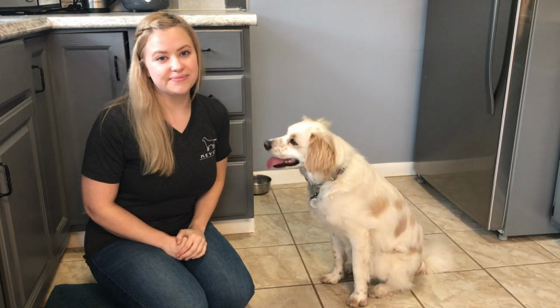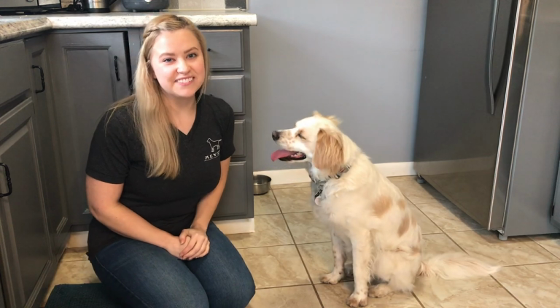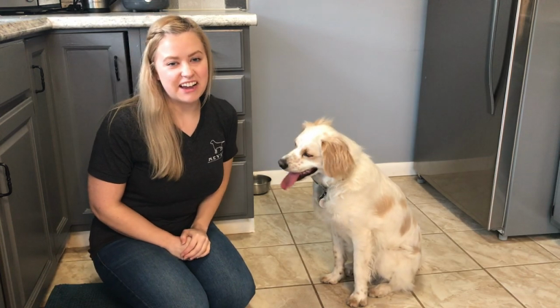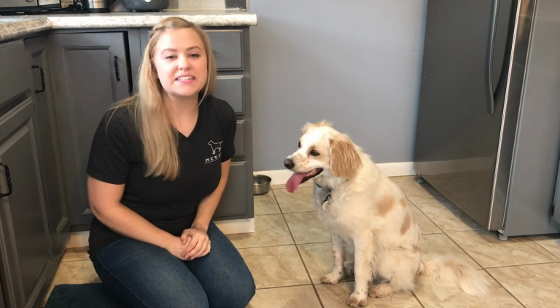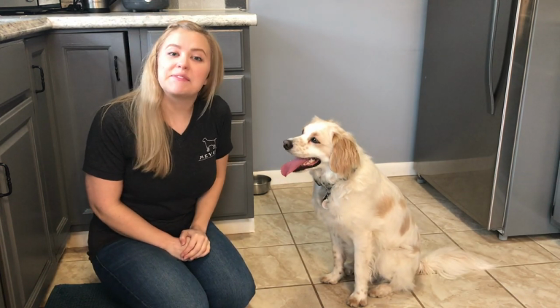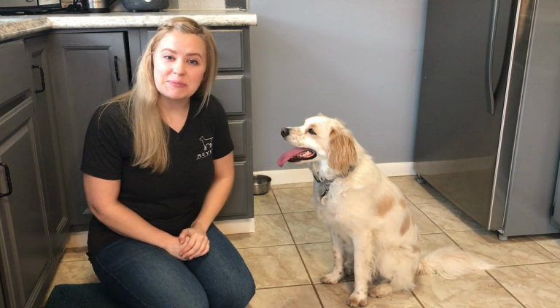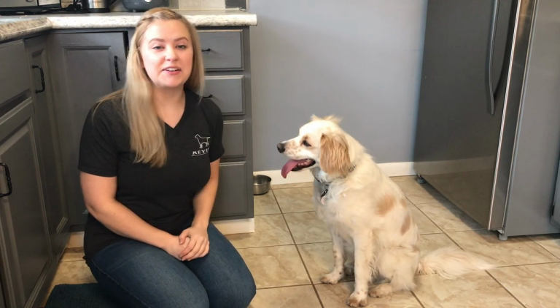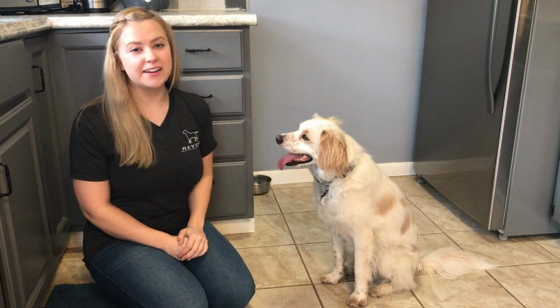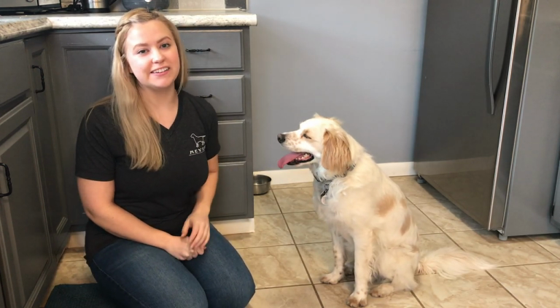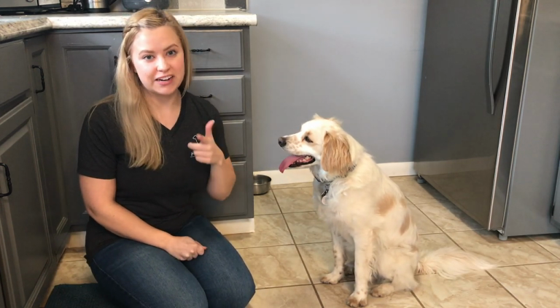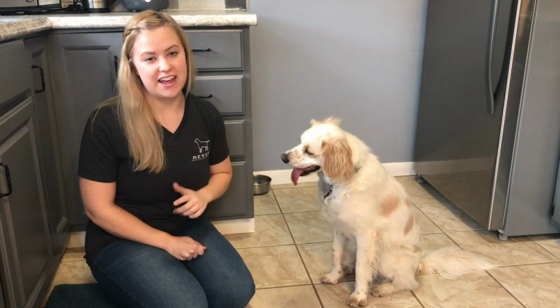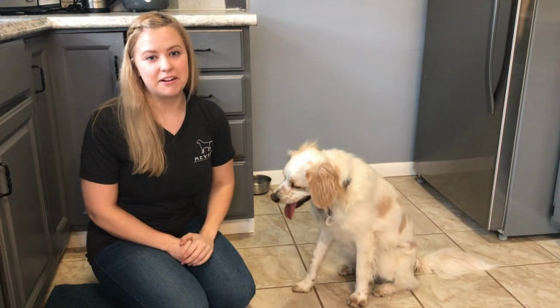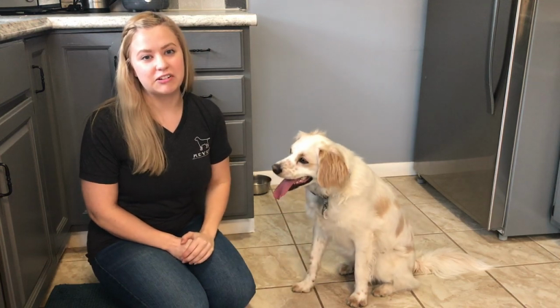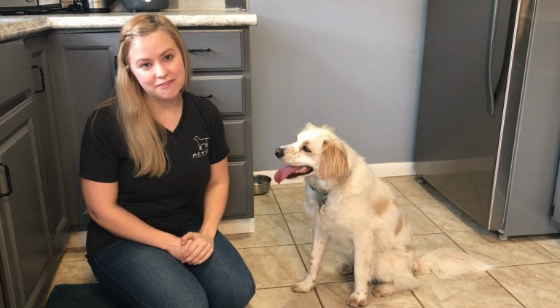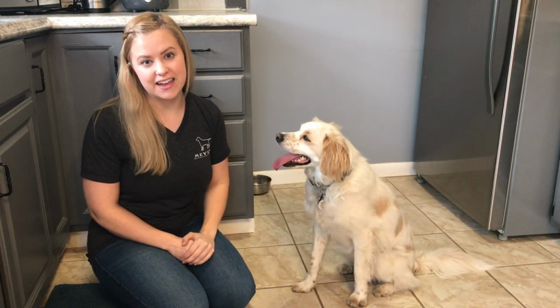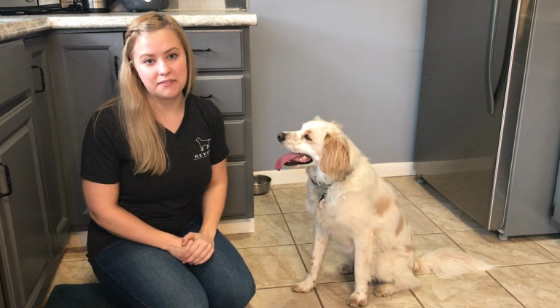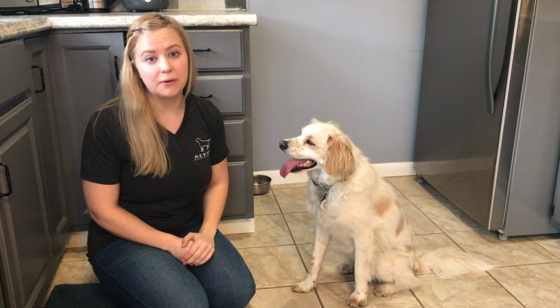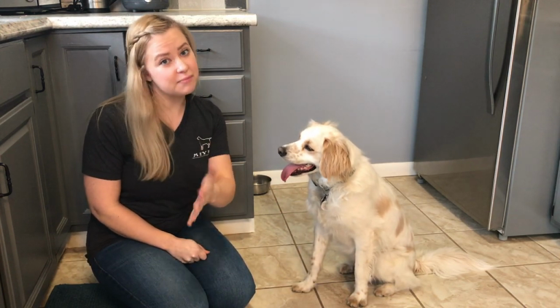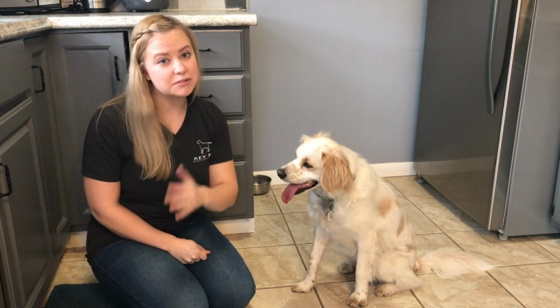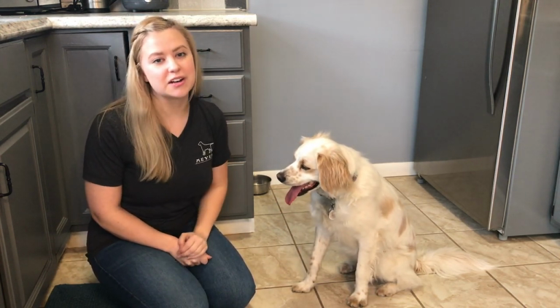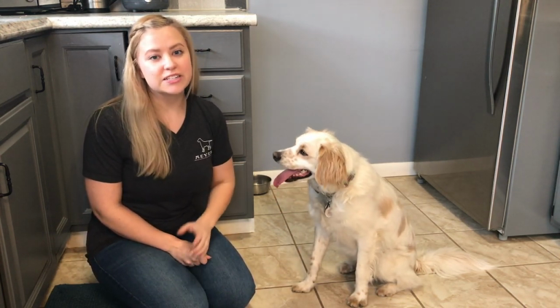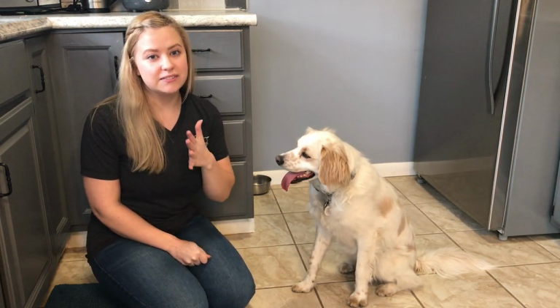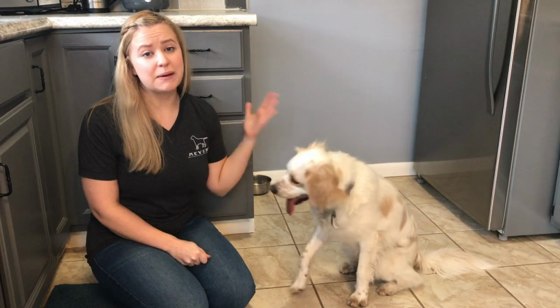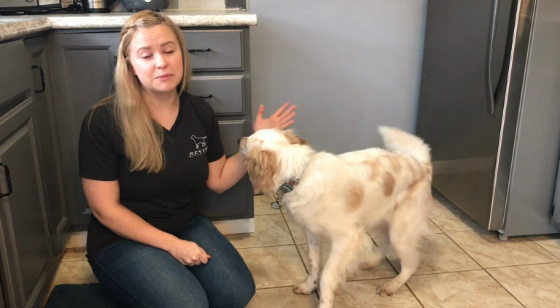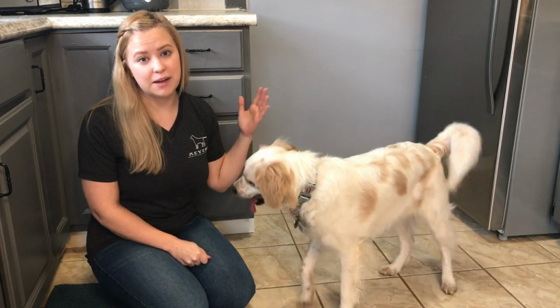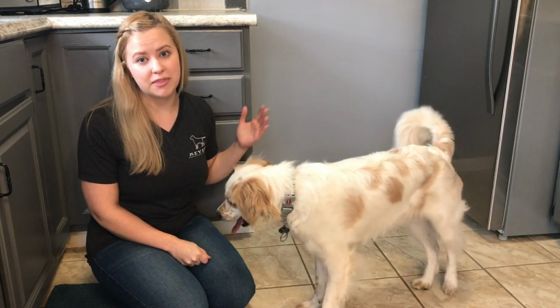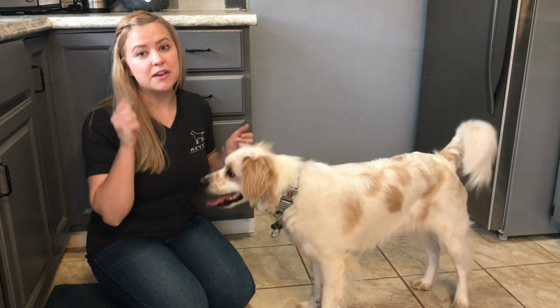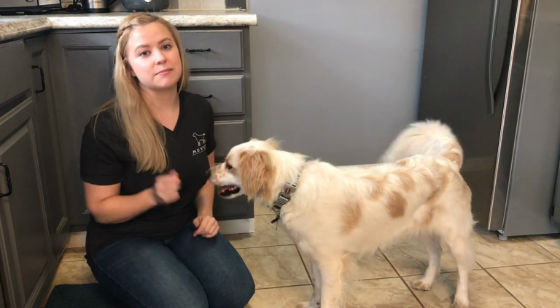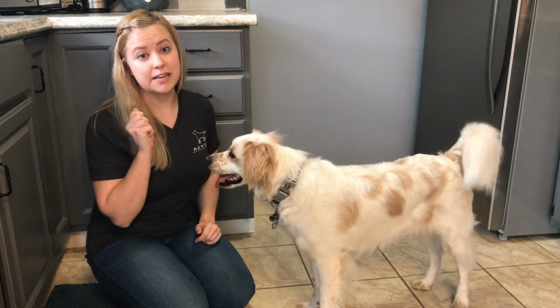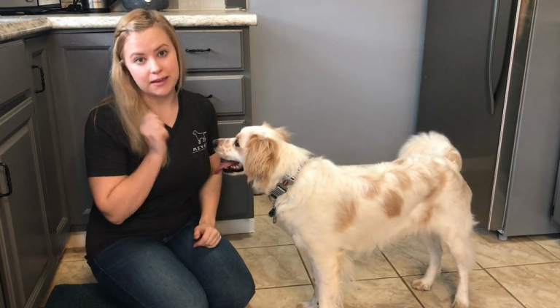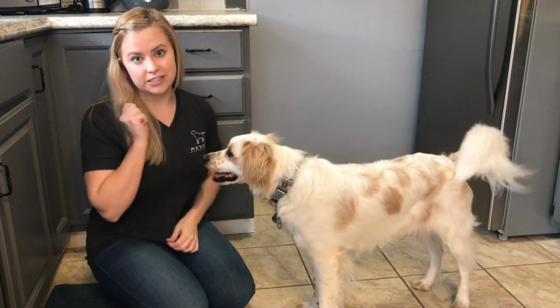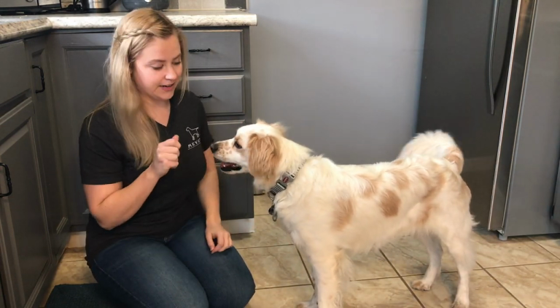Hi everybody, my name is Sydney and I'm with Meyers Pet Care, and we are here bringing you a trick of the day. We are bringing you a trick every day in the month of April, something to do with your dogs so that when you're spending so much more time at home with them, you've got something to keep them engaged and active.